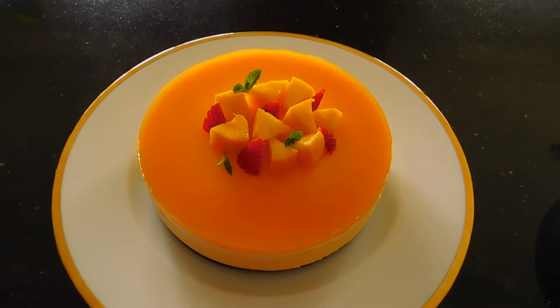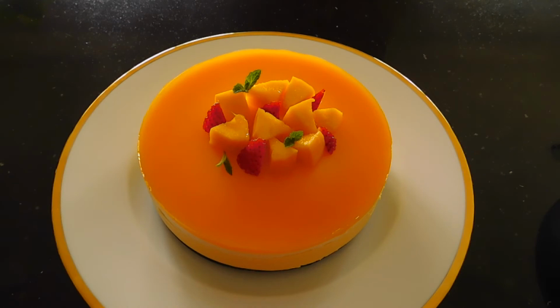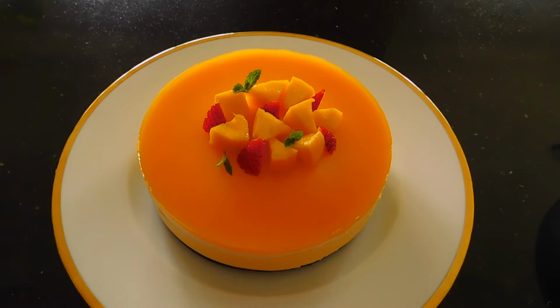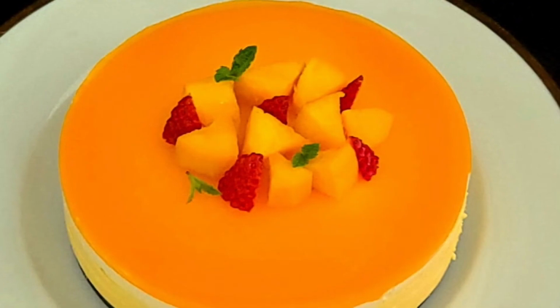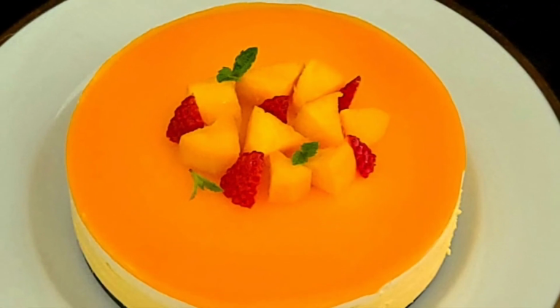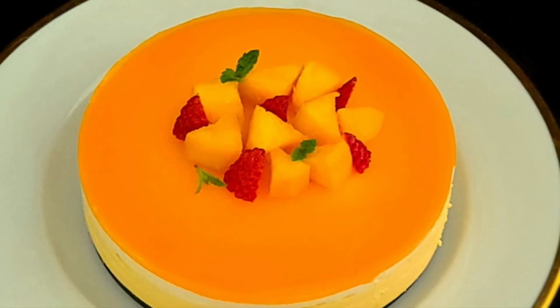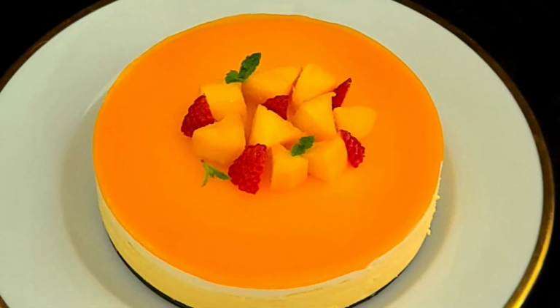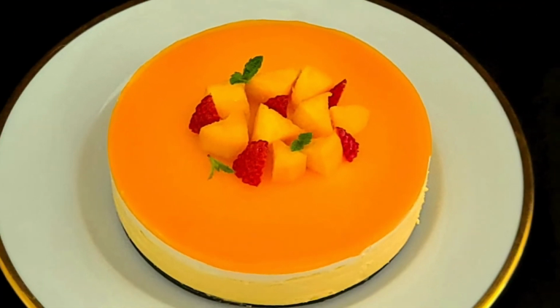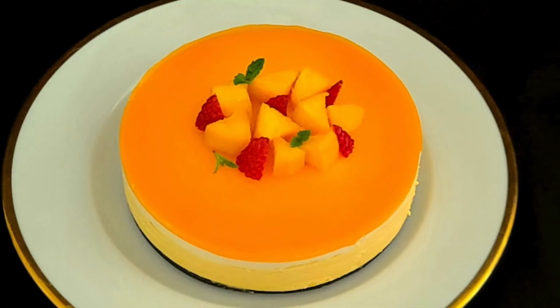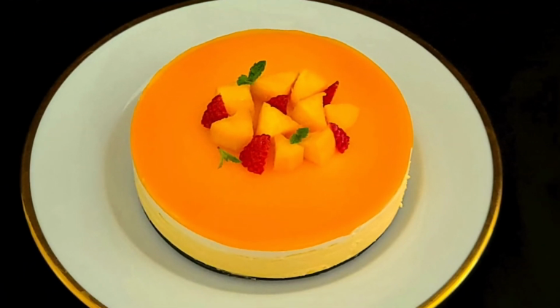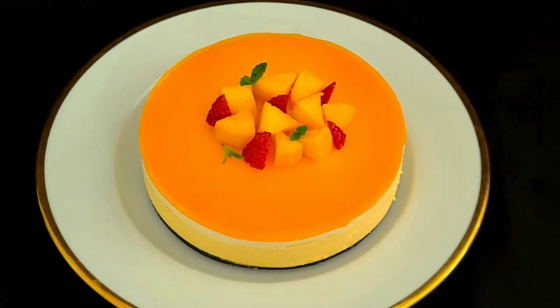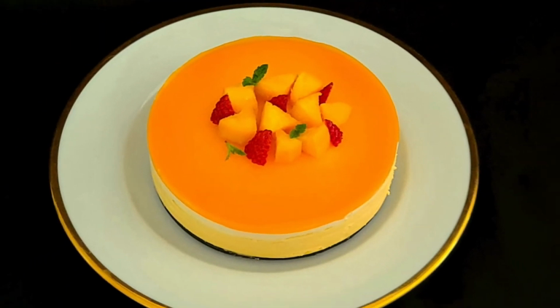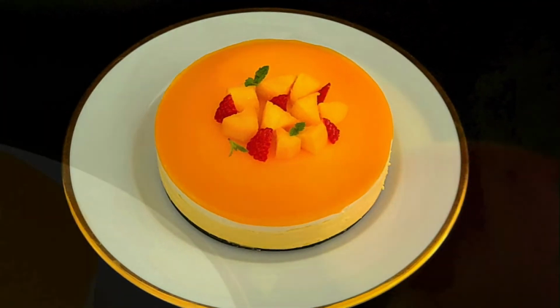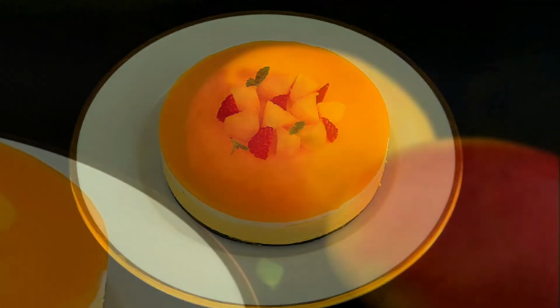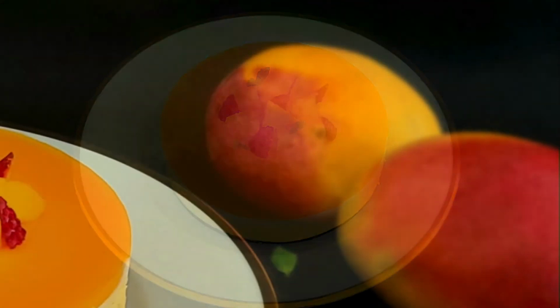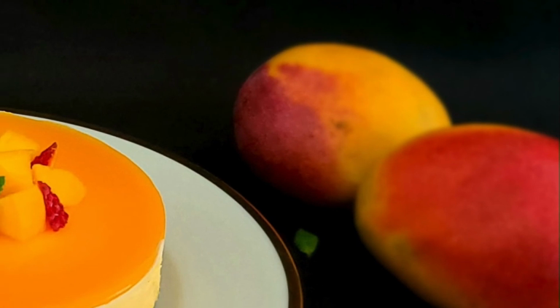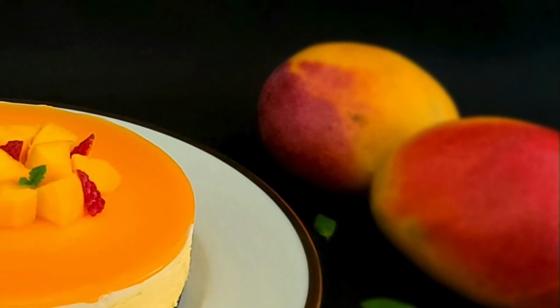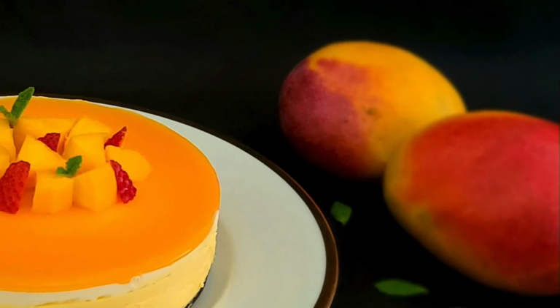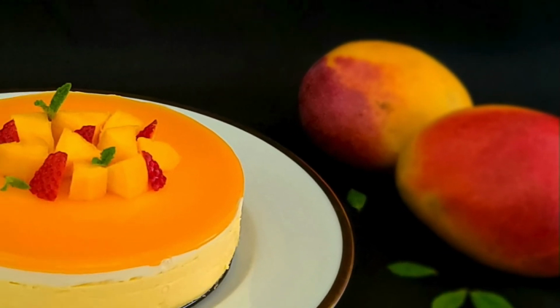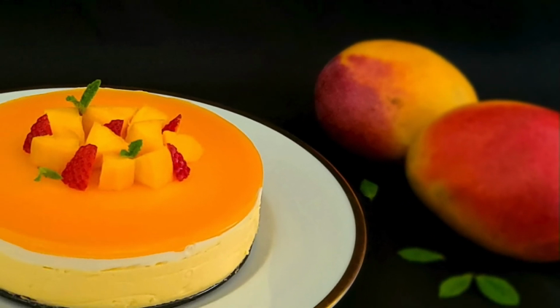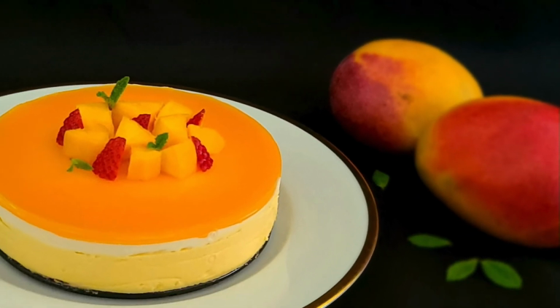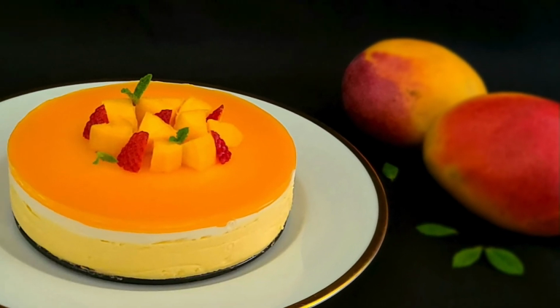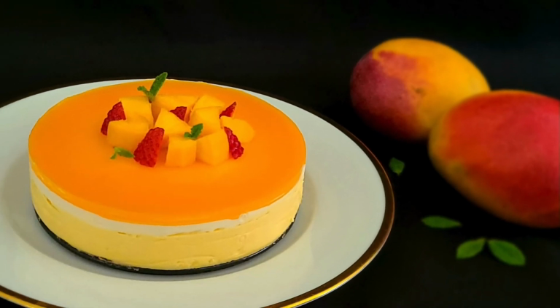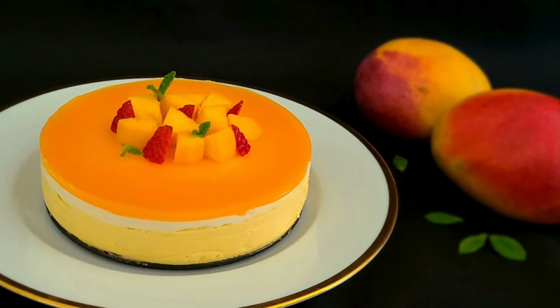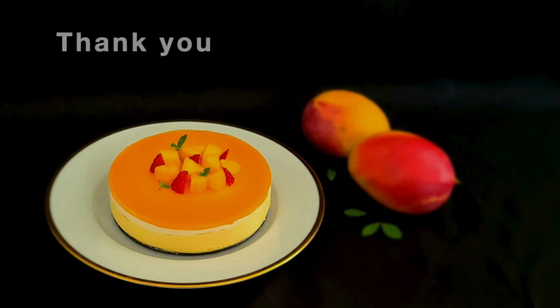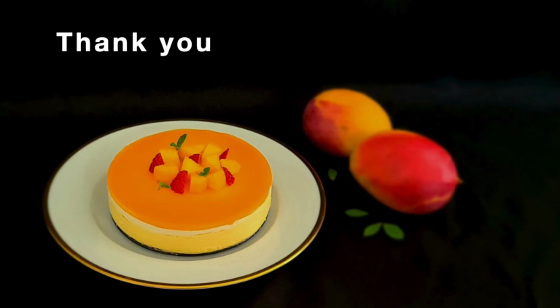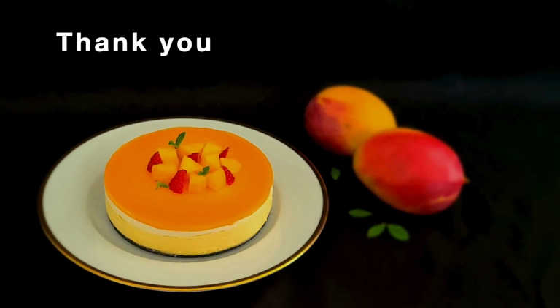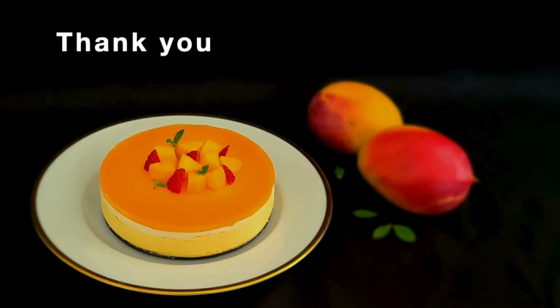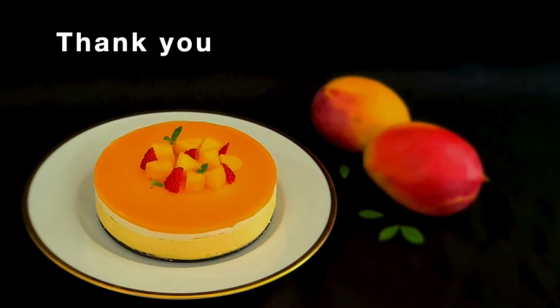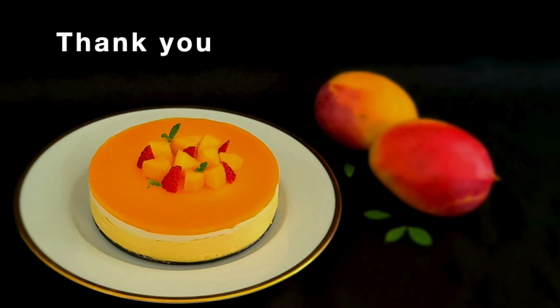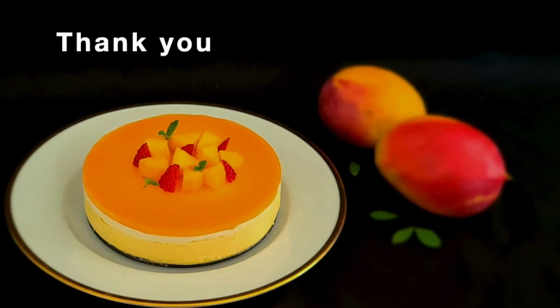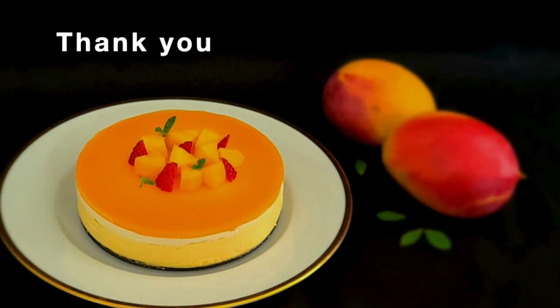If you want to try this recipe, please do try it. Thank you for watching my video. Take care and have a wonderful day. Bye bye!